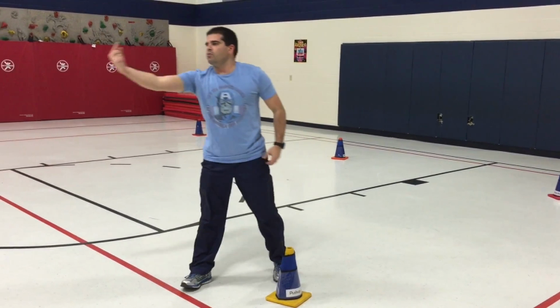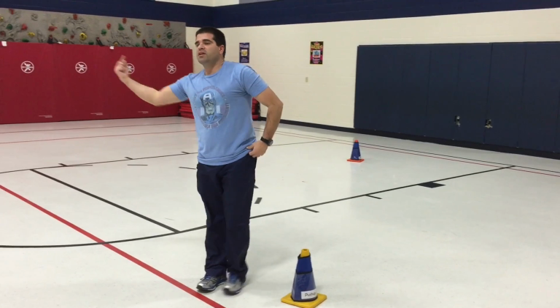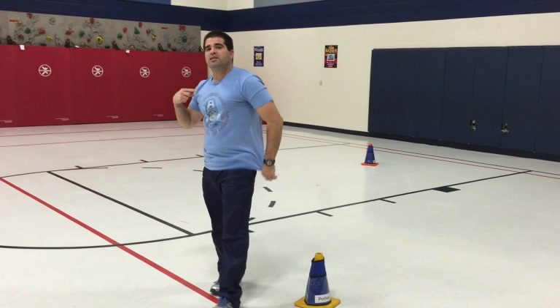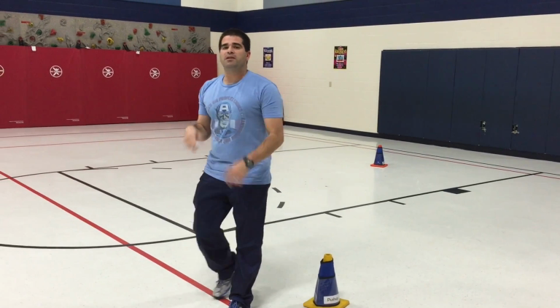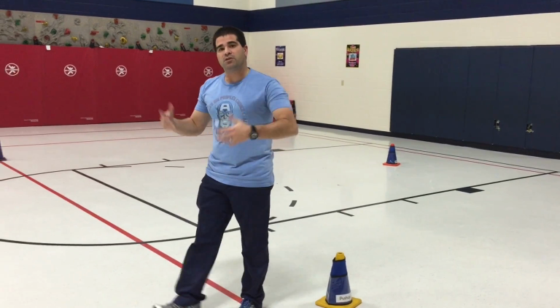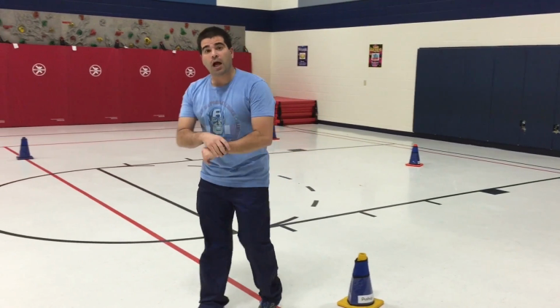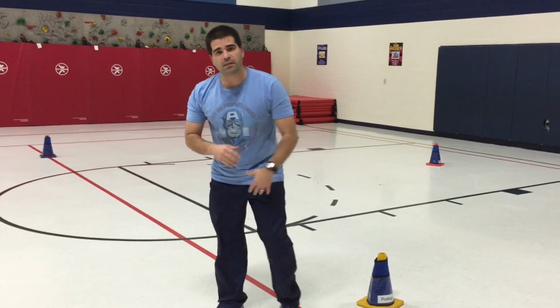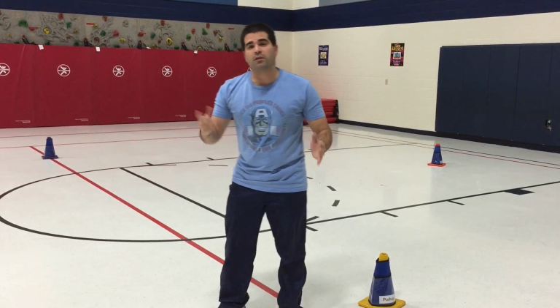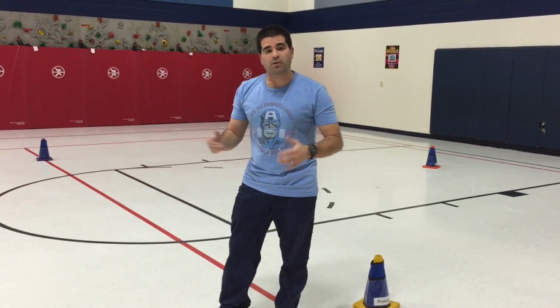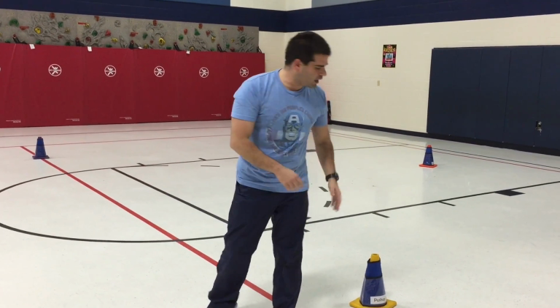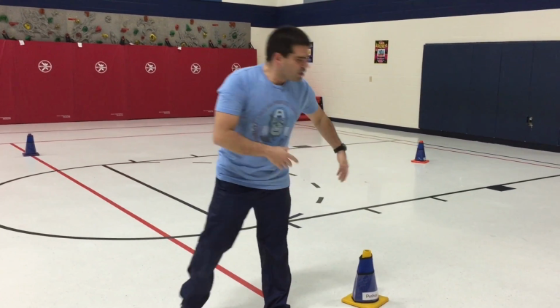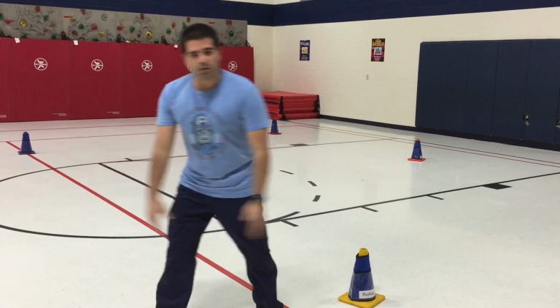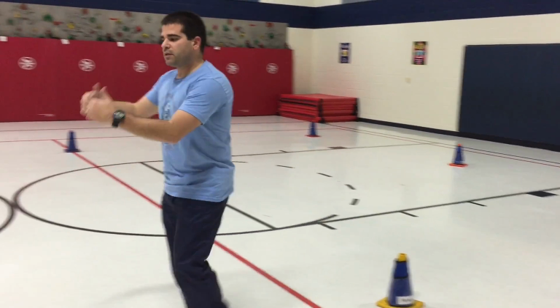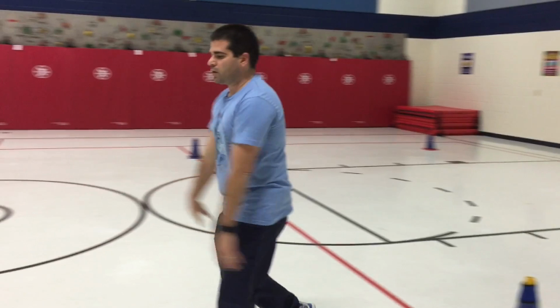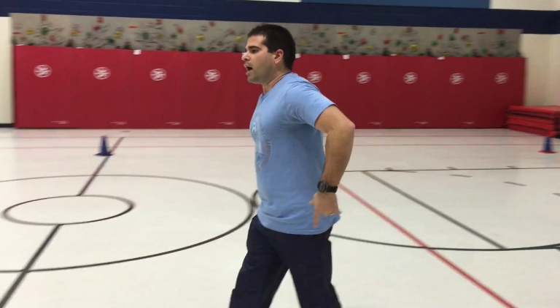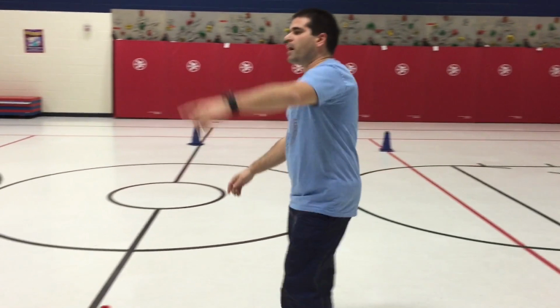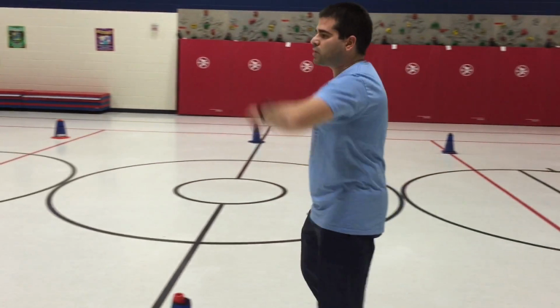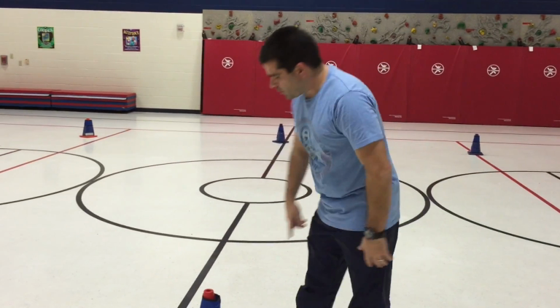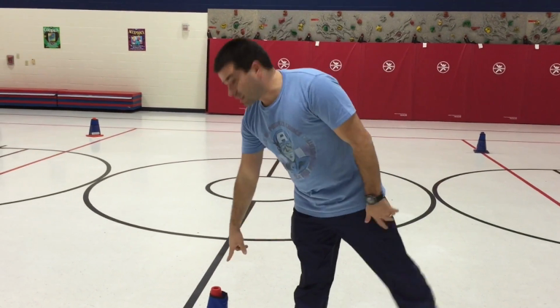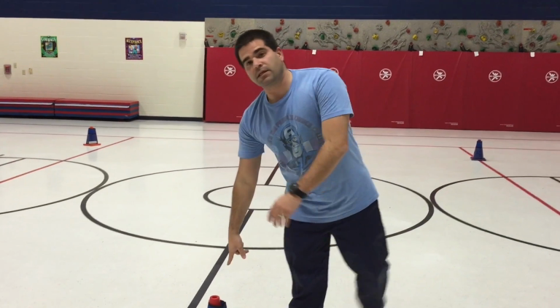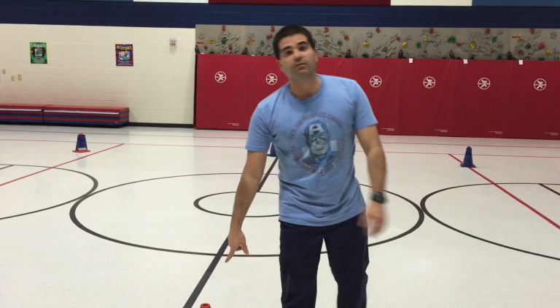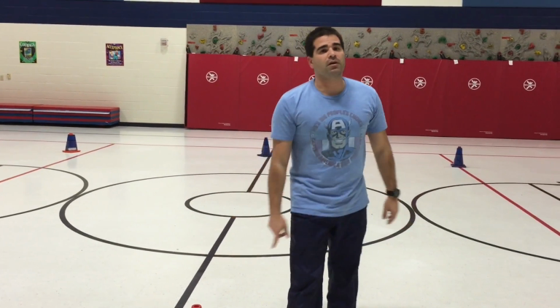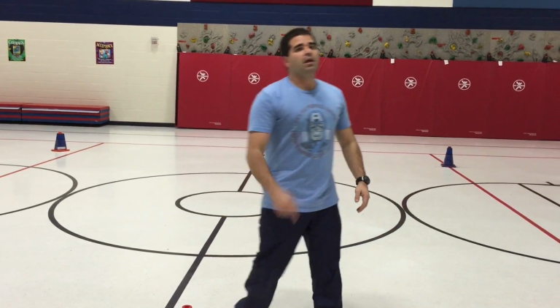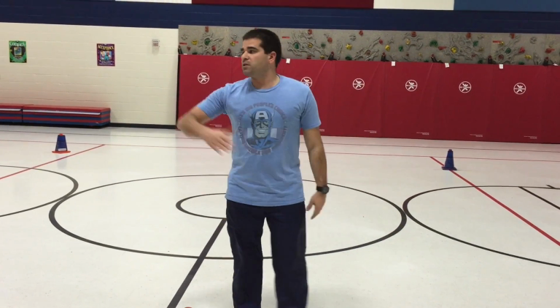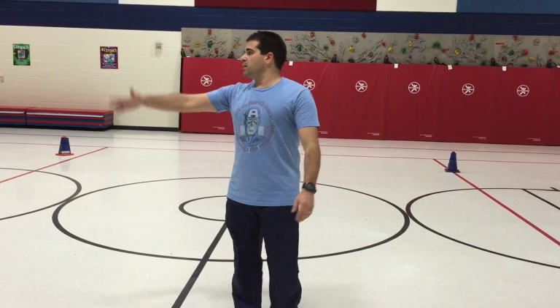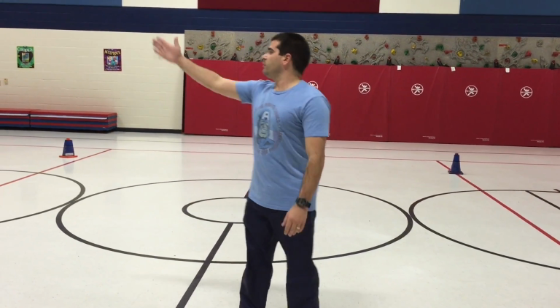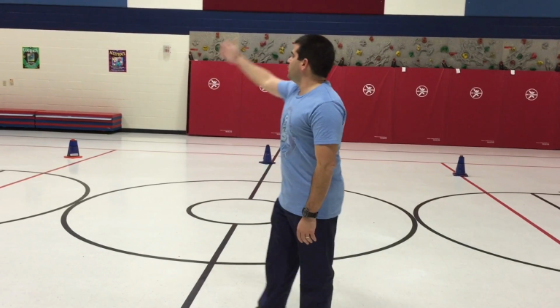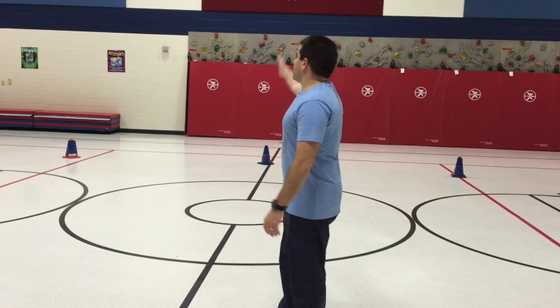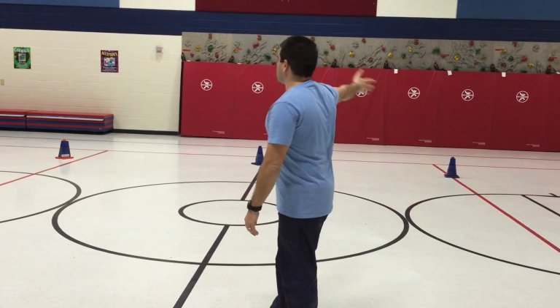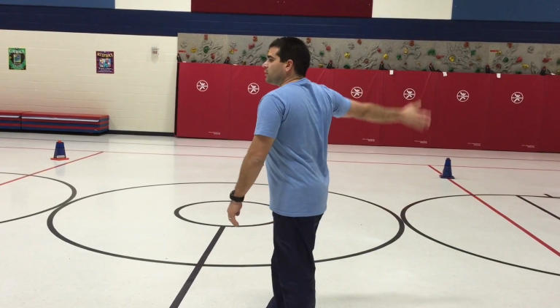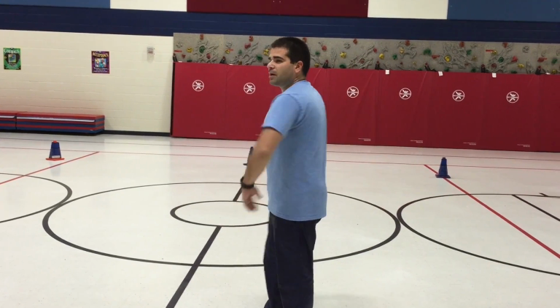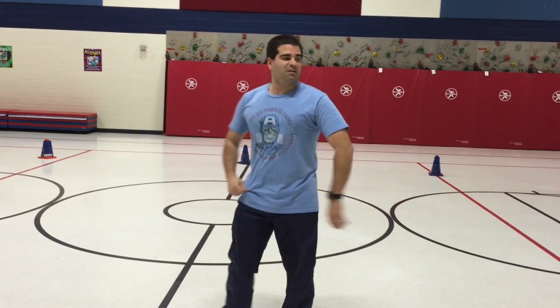We have the kids go the same direction. We usually go clockwise in here, so the kids already know that. So now we move to the next cone. I go back out and jog, and my partner stays and does the activity at the cone. And we just keep moving around, kind of like a circuit training type of activity.